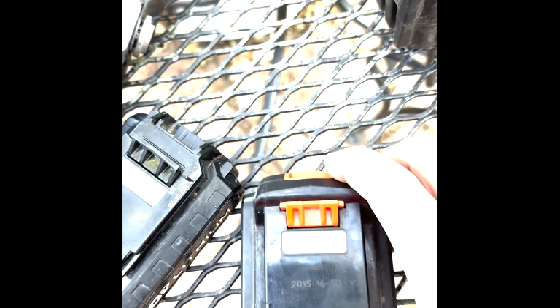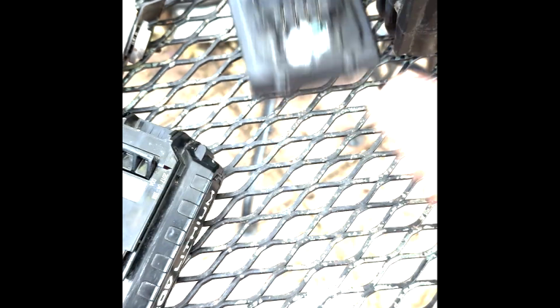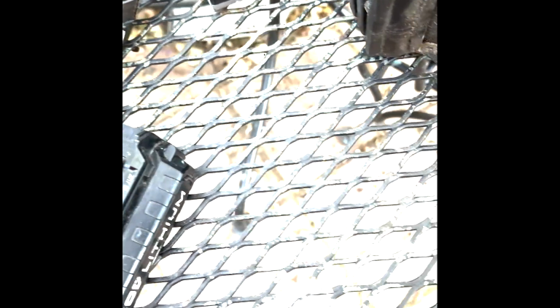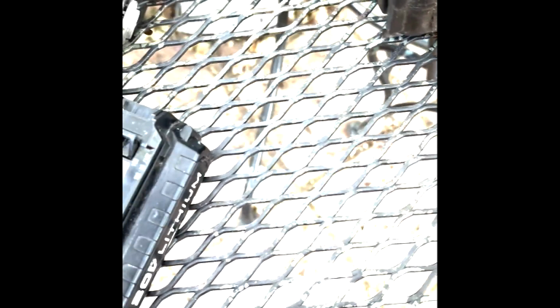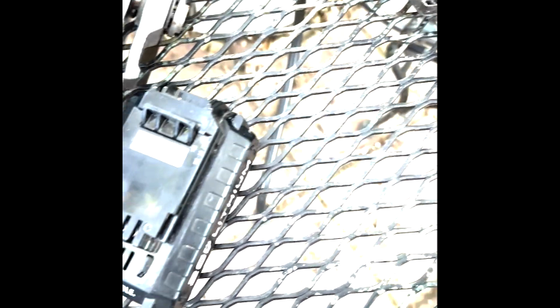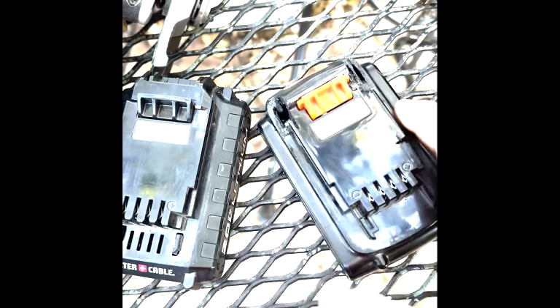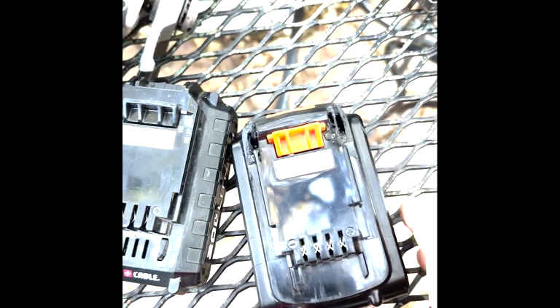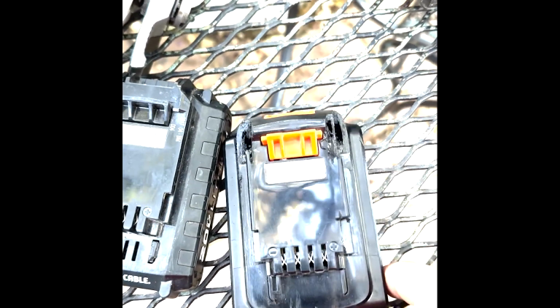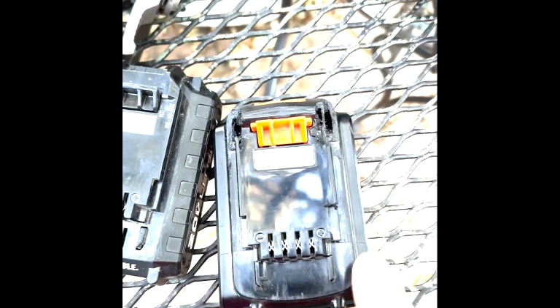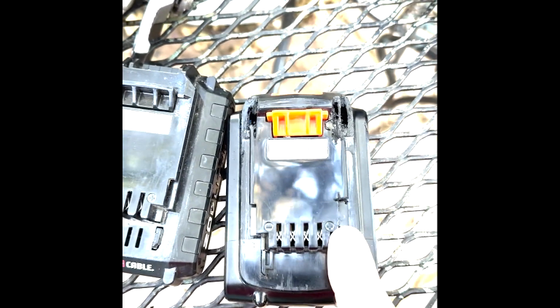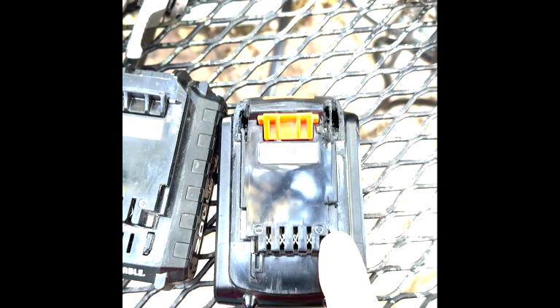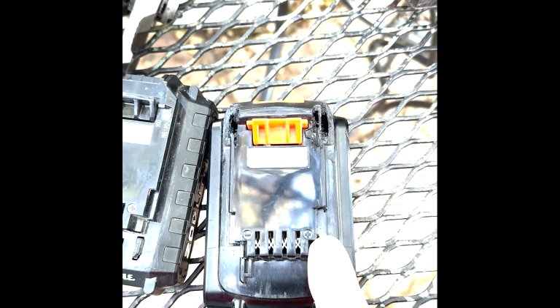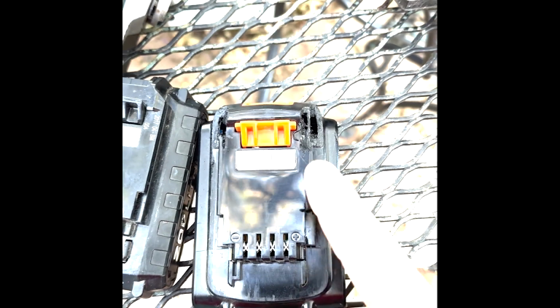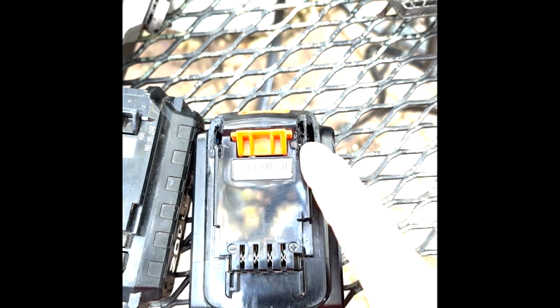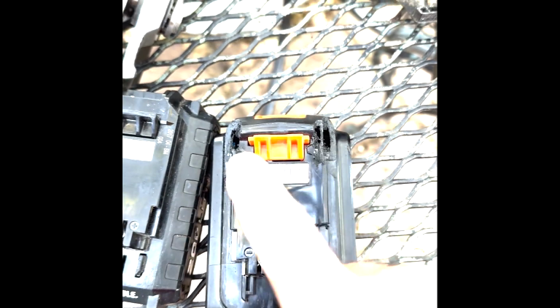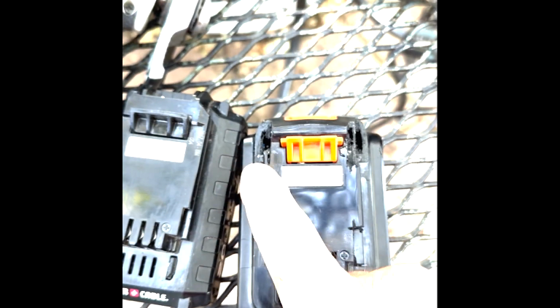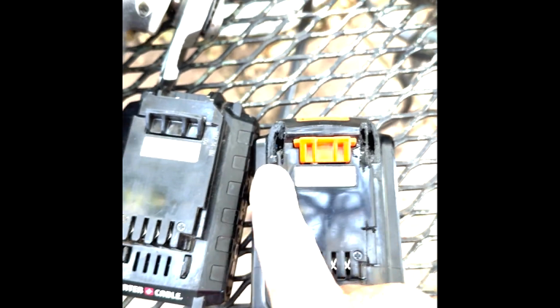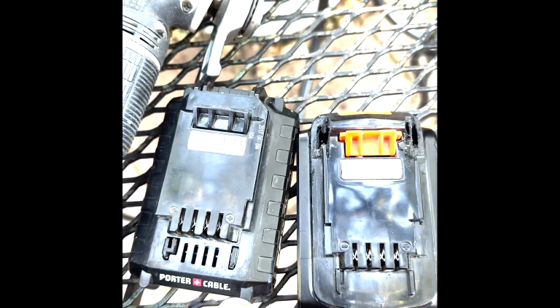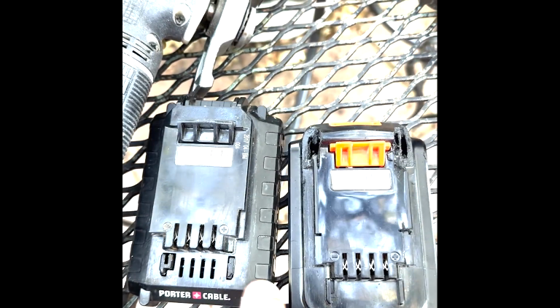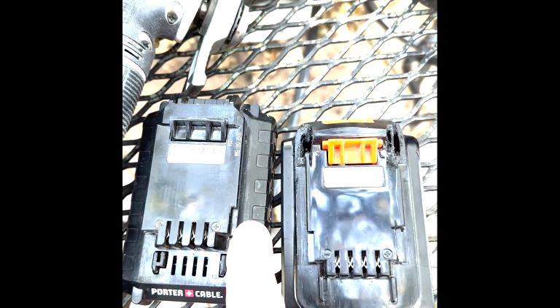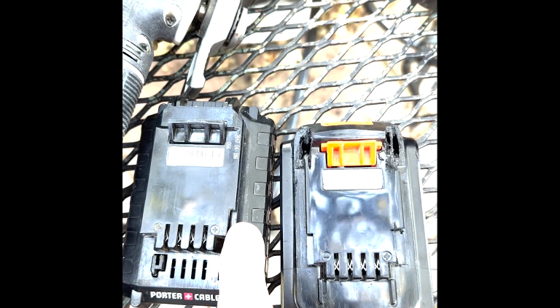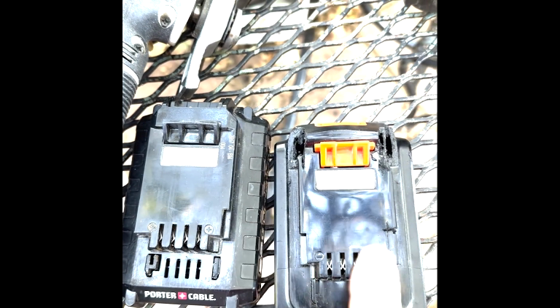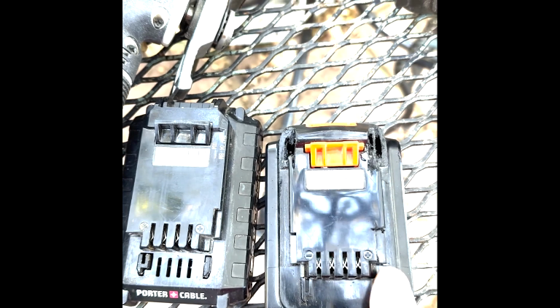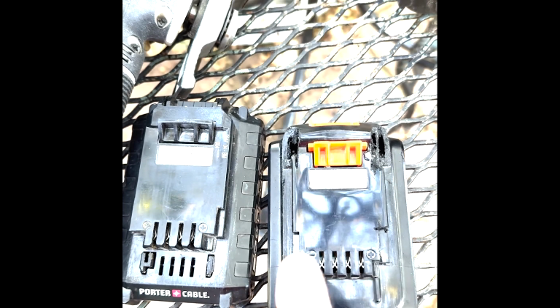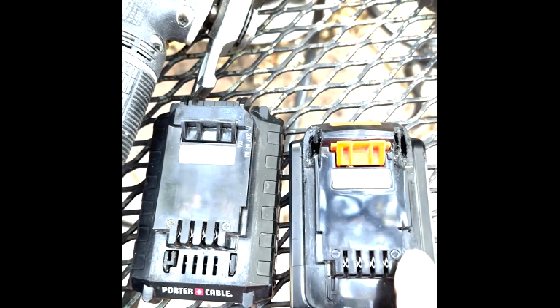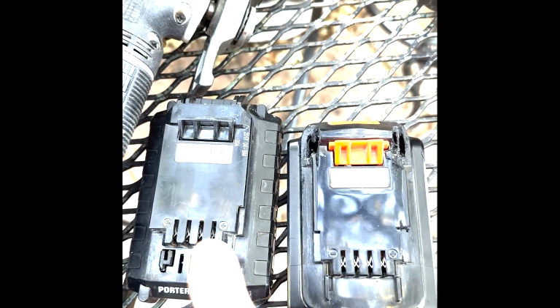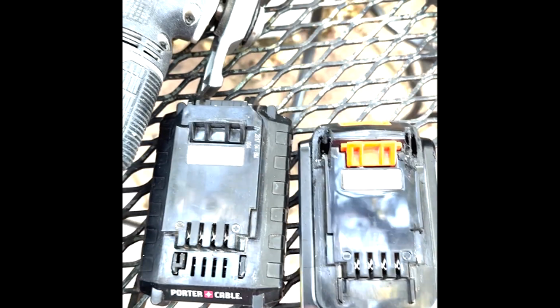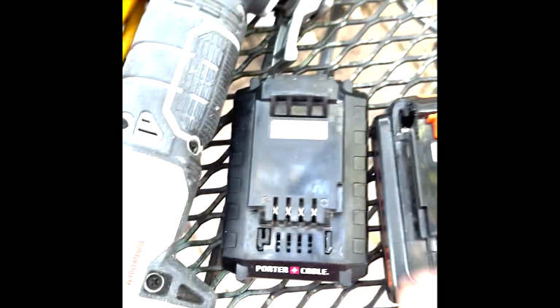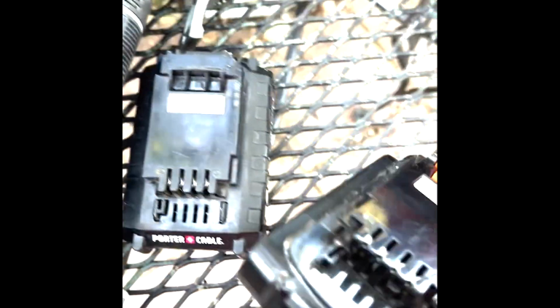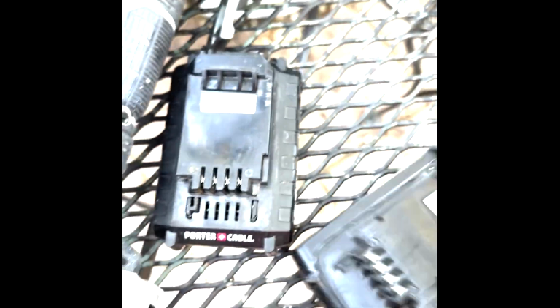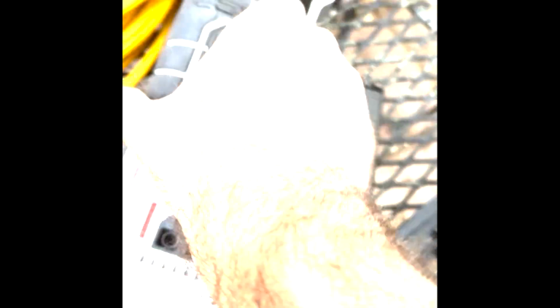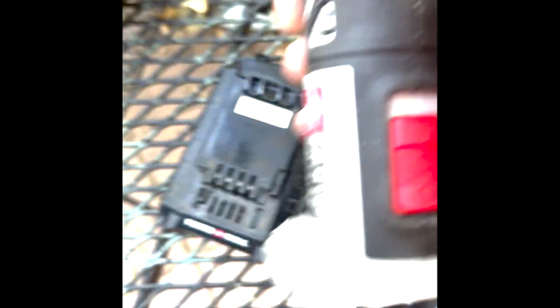If you look at what I've already done: I've made the notch there, I've cut back here, and I've cut back here. So it has the notch, plus minus, plus minus, plus minus. Take your Black and Decker battery...